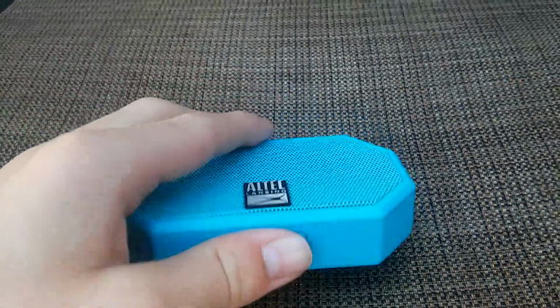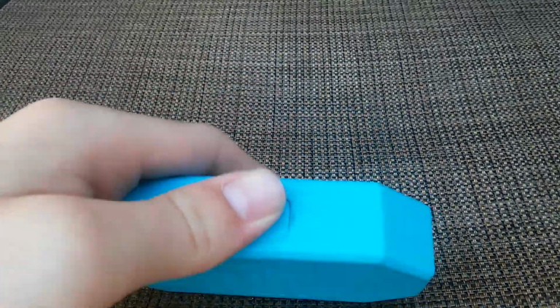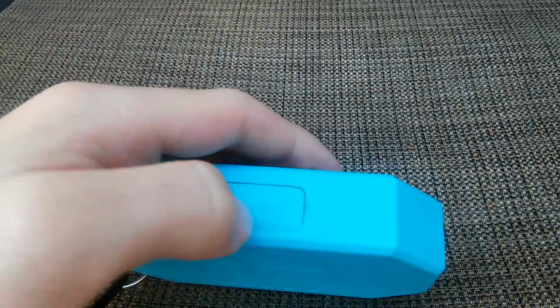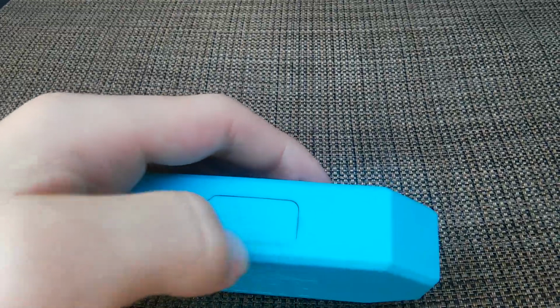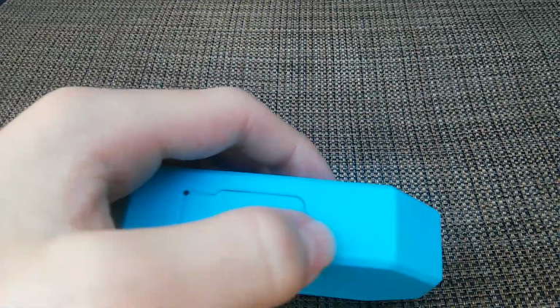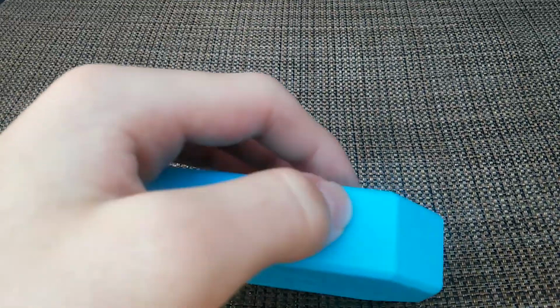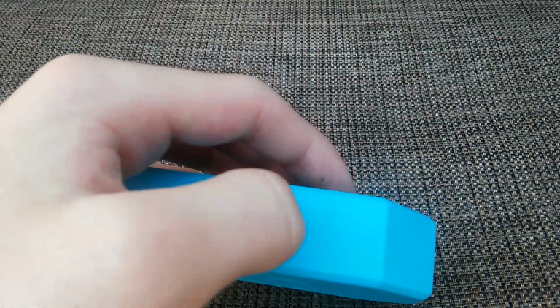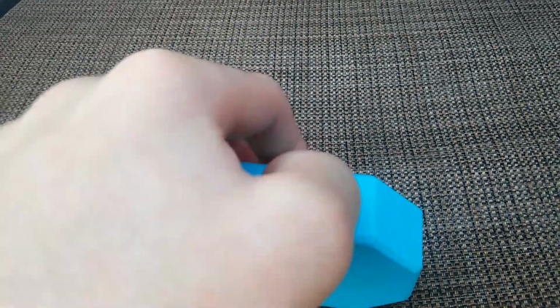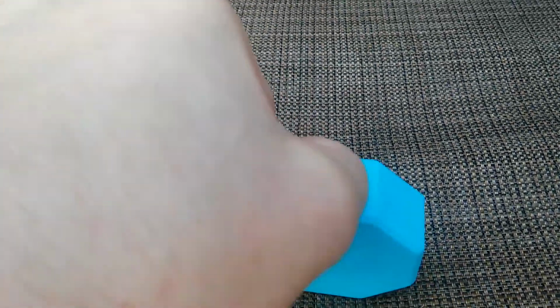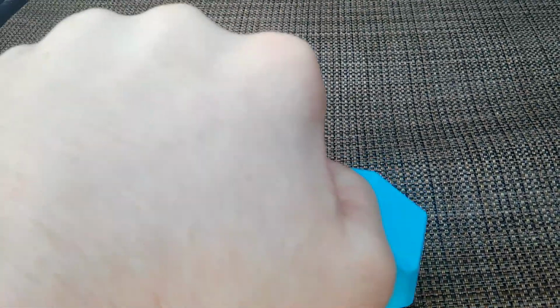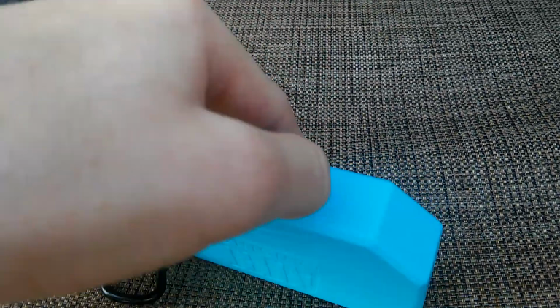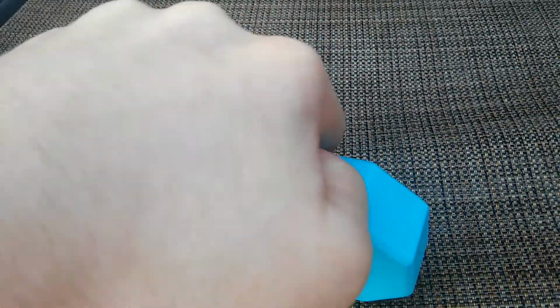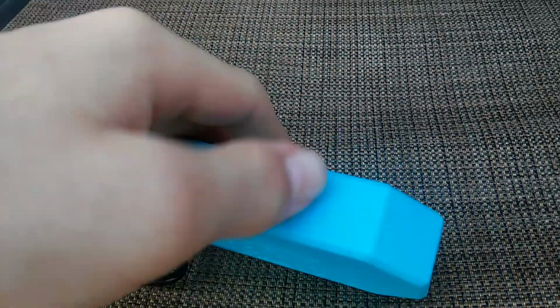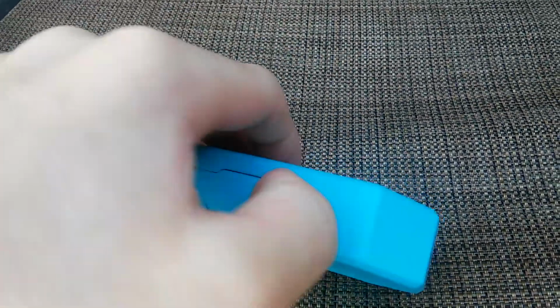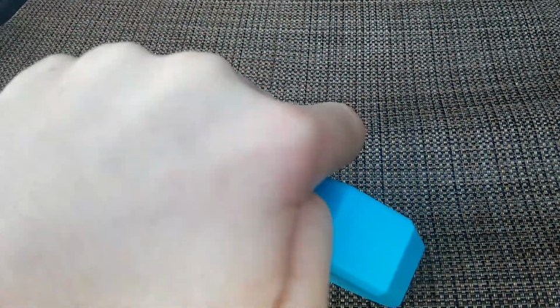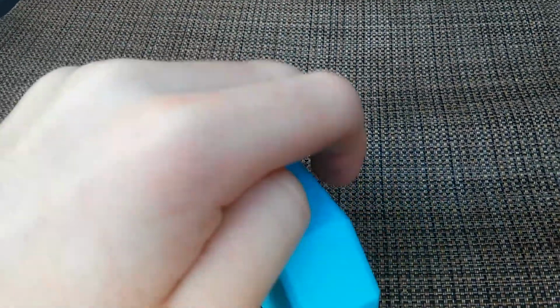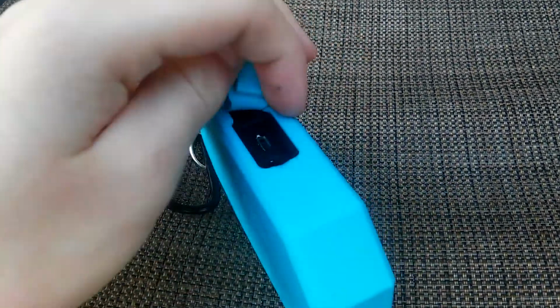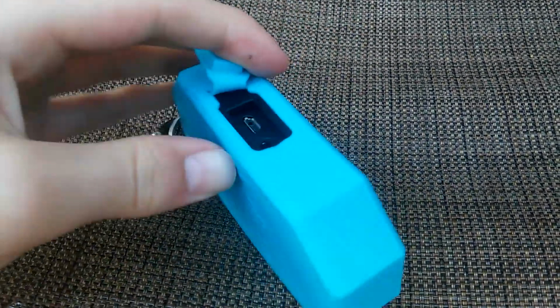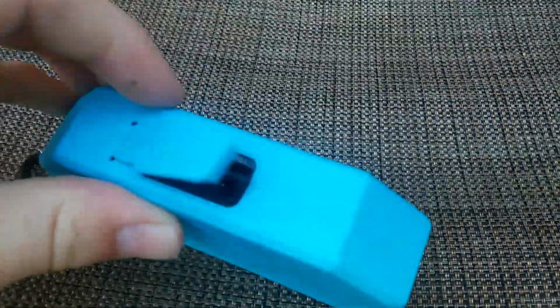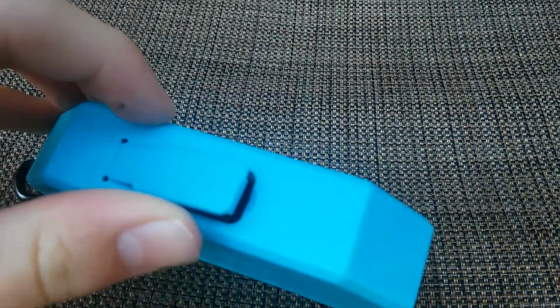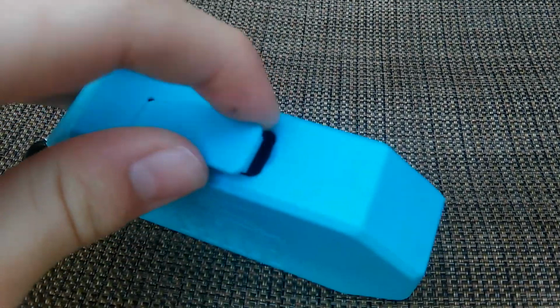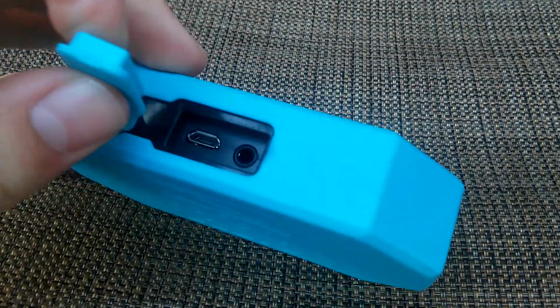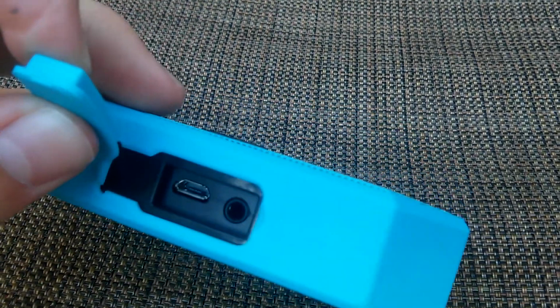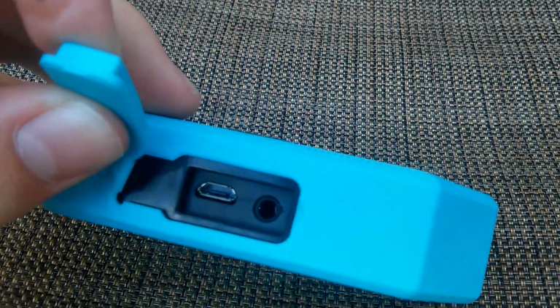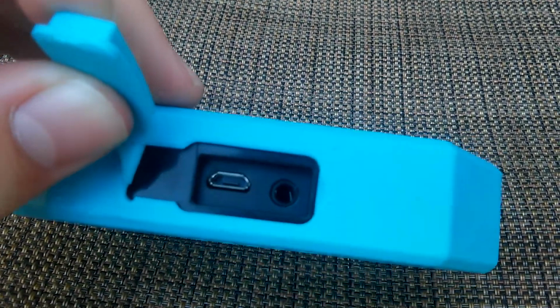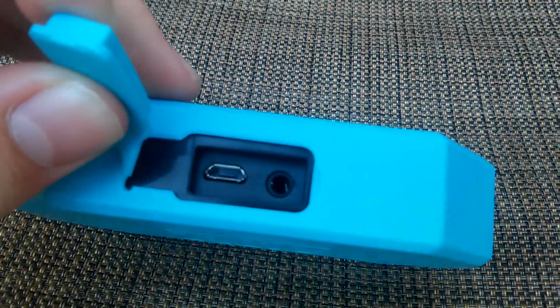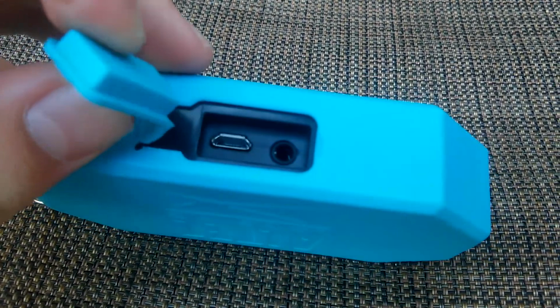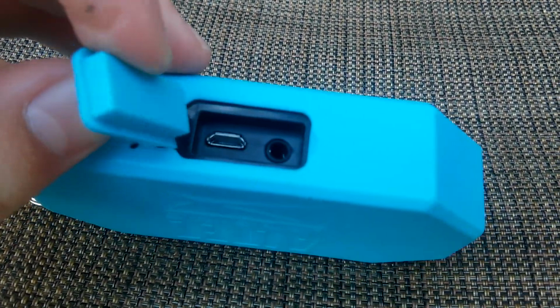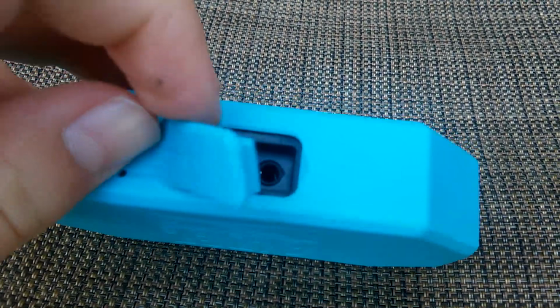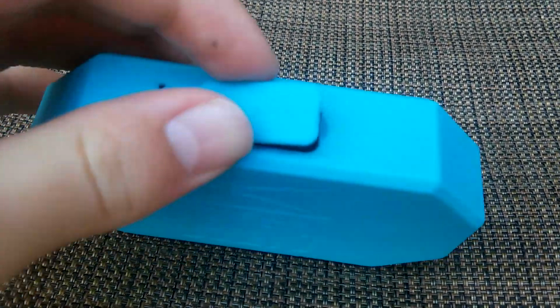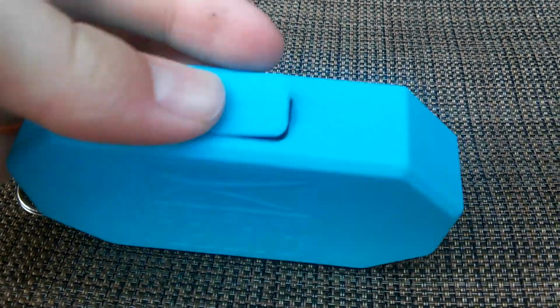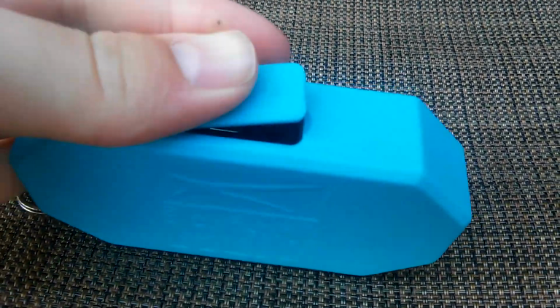Down here on the bottom there's like a little flap thing that you can open up. And this is where you've got your charging port and a little wire to hook up if you don't want to do Bluetooth.